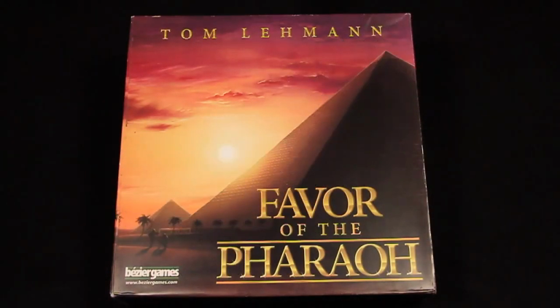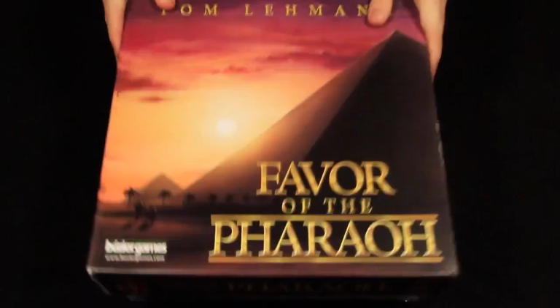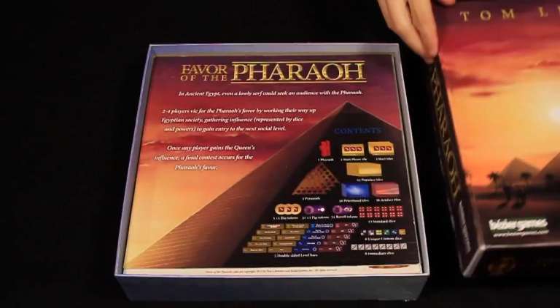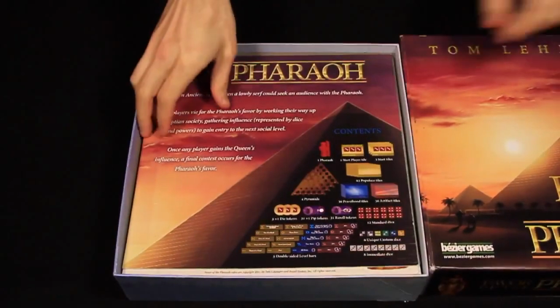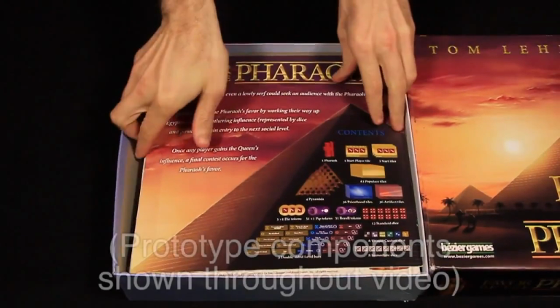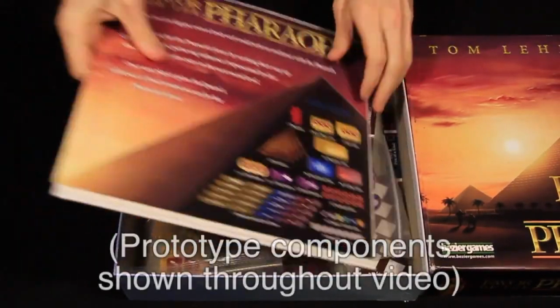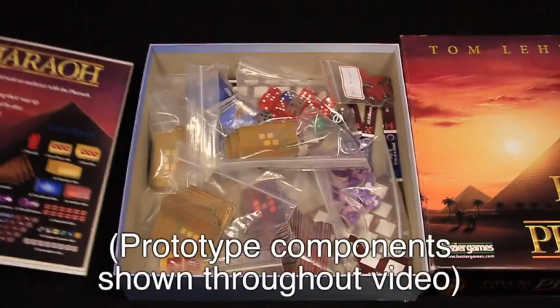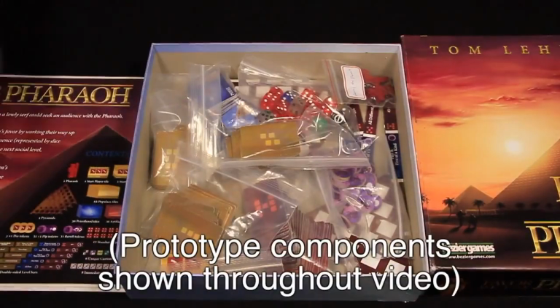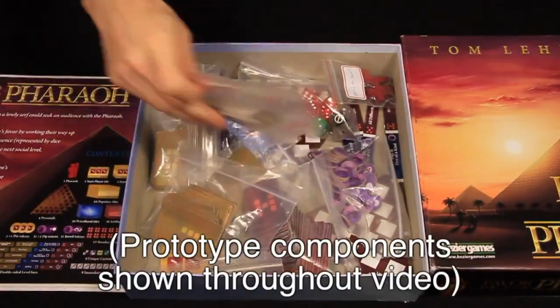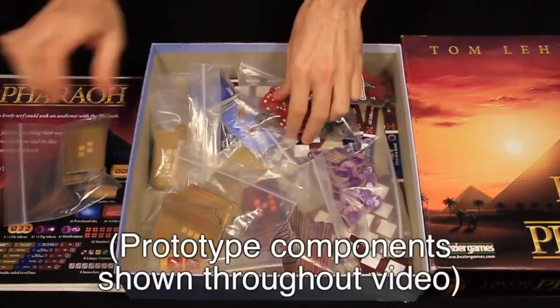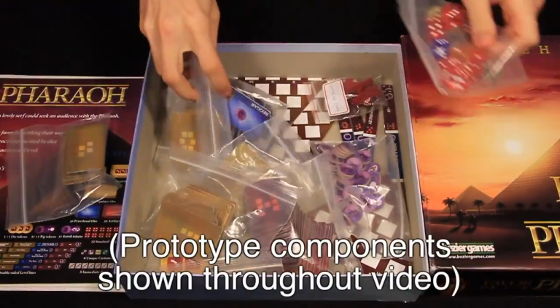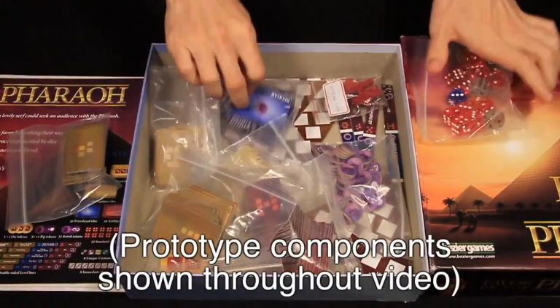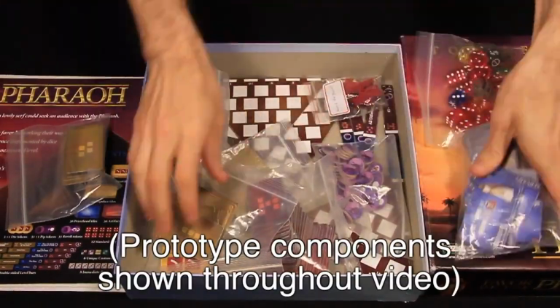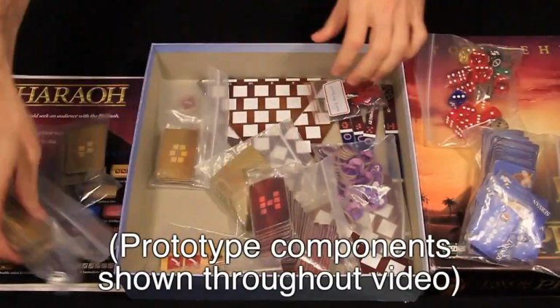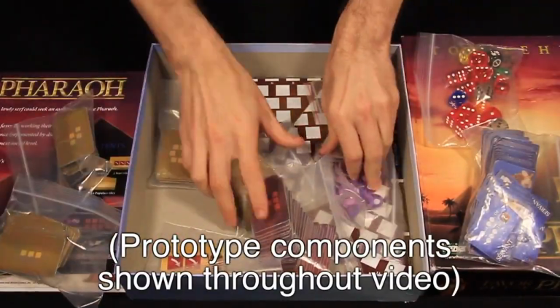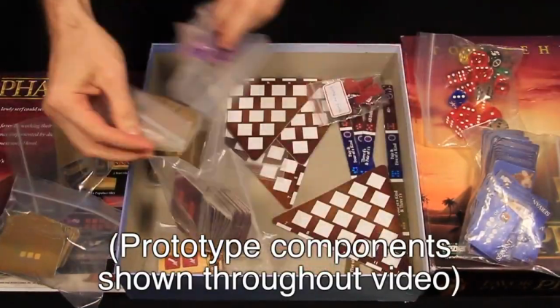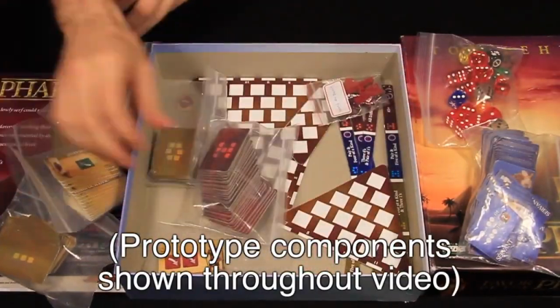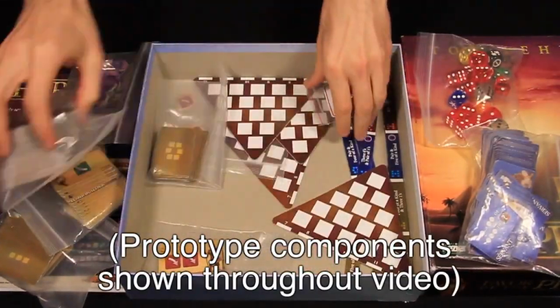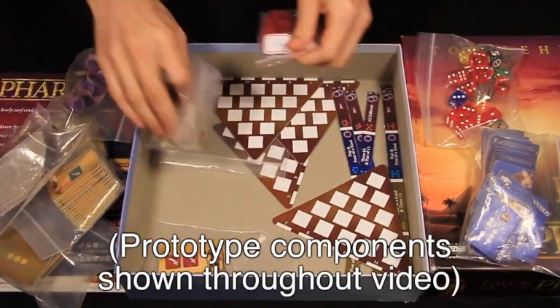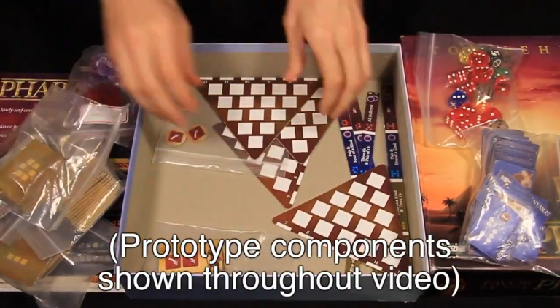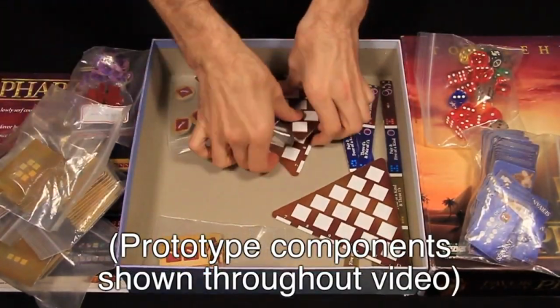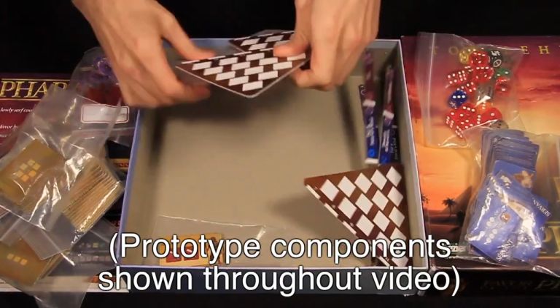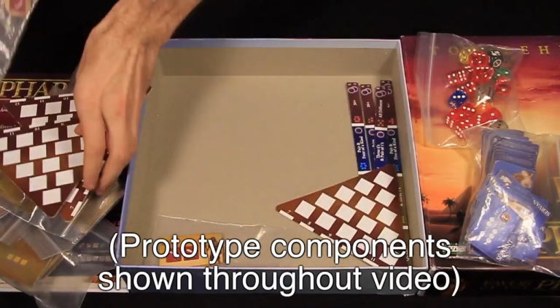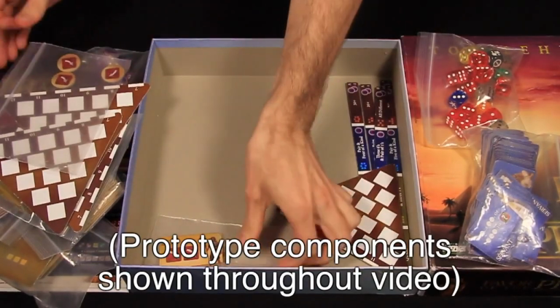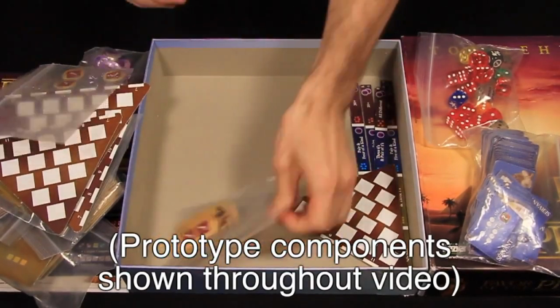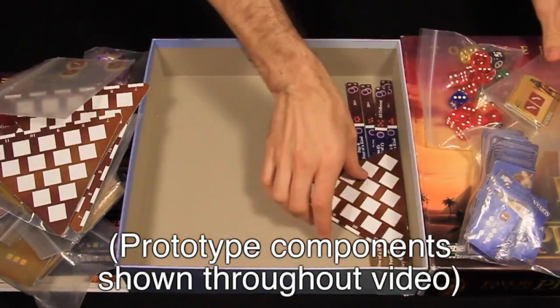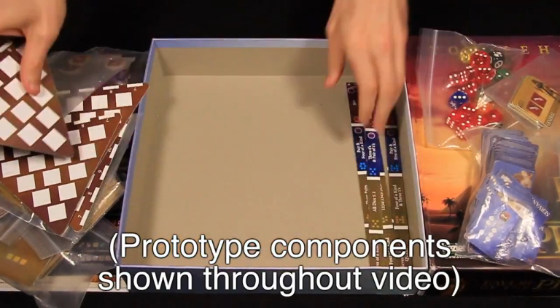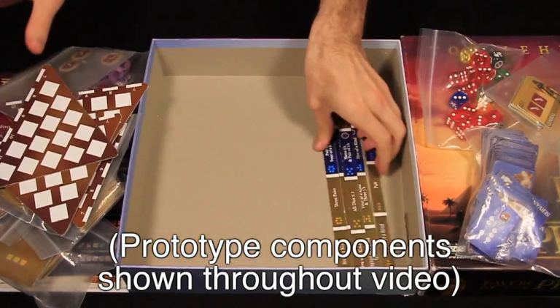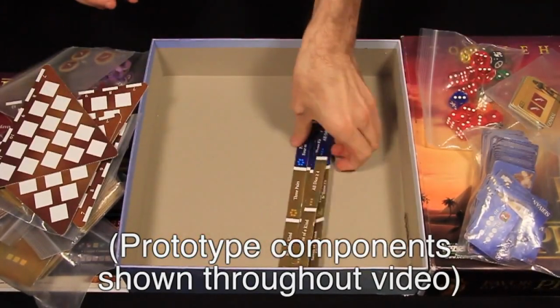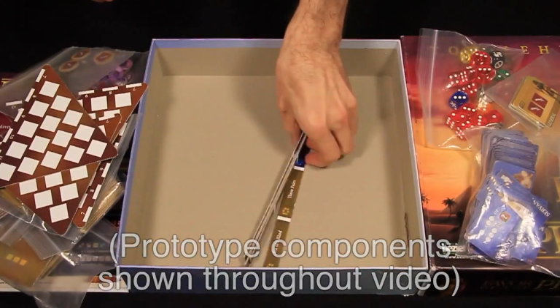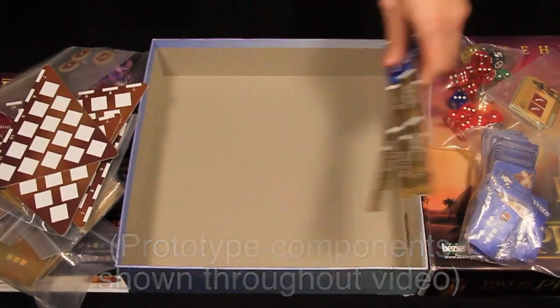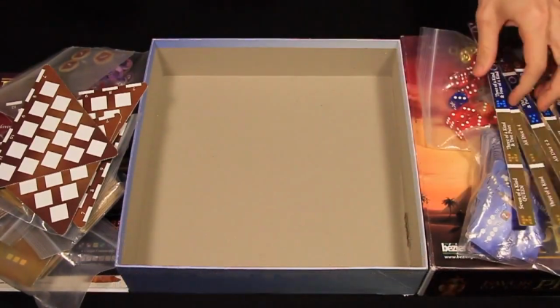Favor of the Pharaoh is a dice pool building game for 2-4 players. Each player competes to win the Pharaoh's favor by rolling the best set of matched dice at the end of the game. A game takes about 45 minutes.